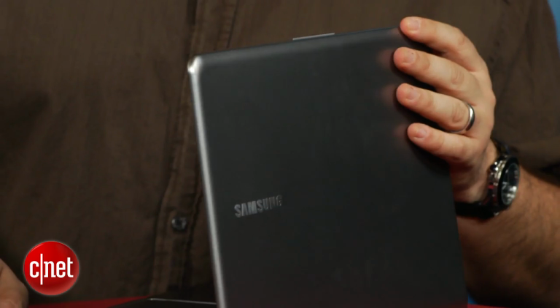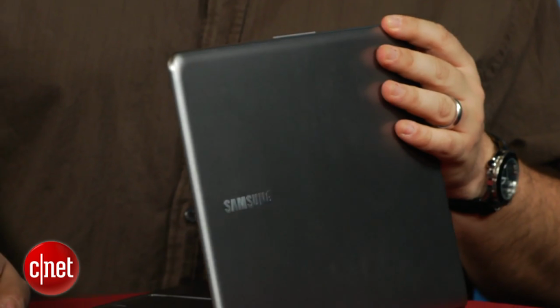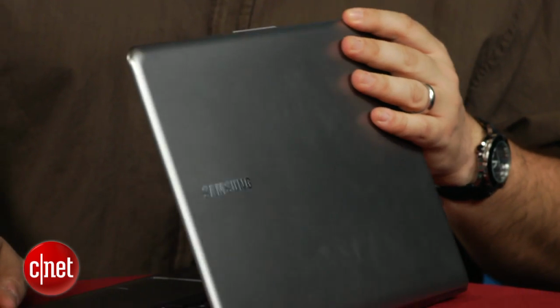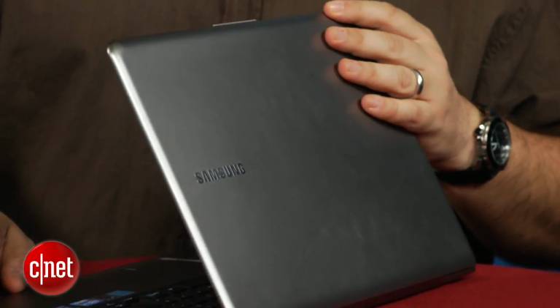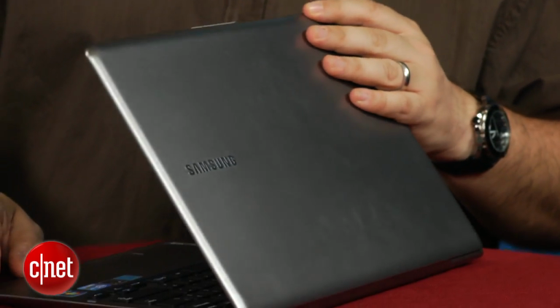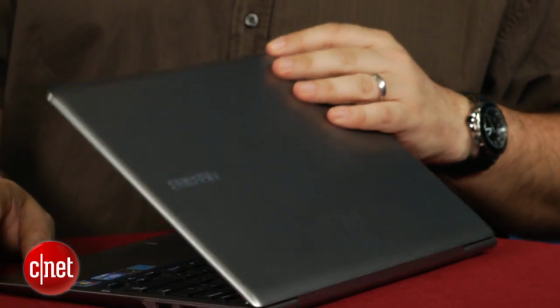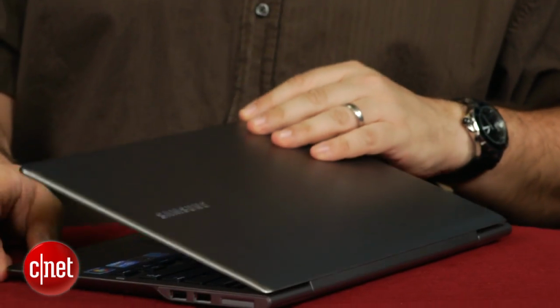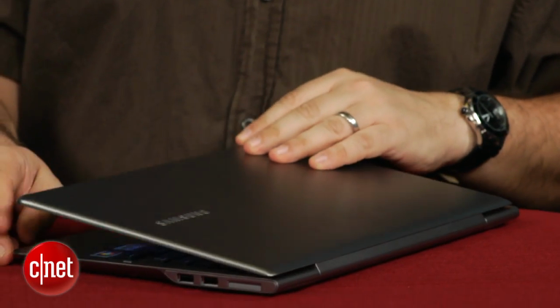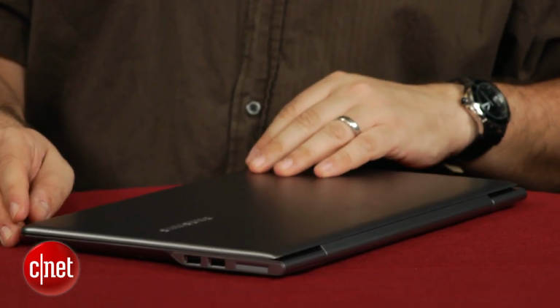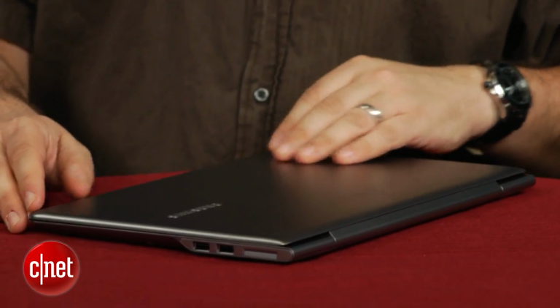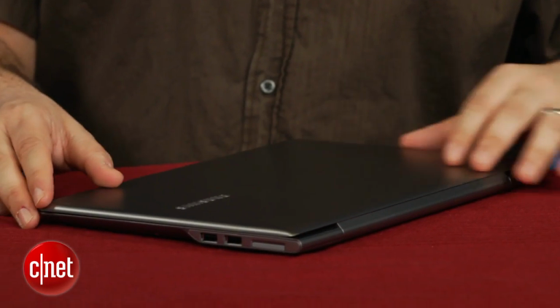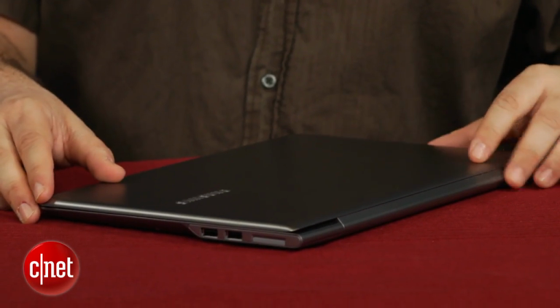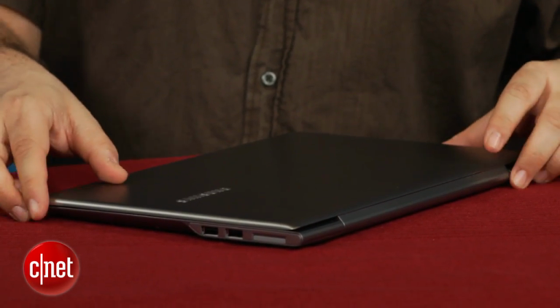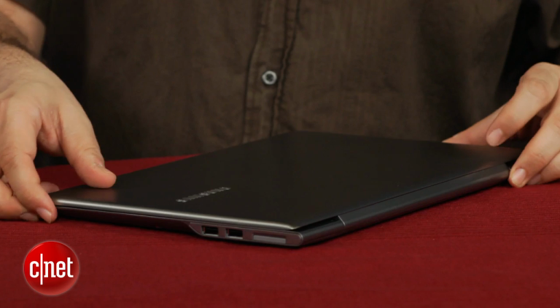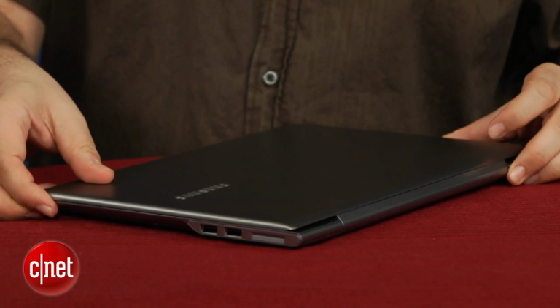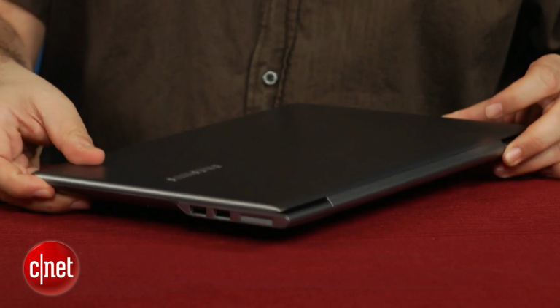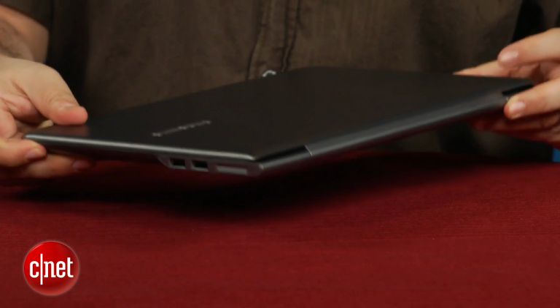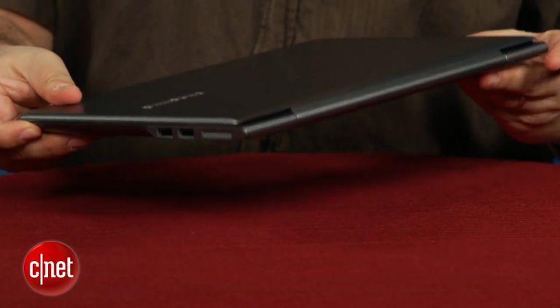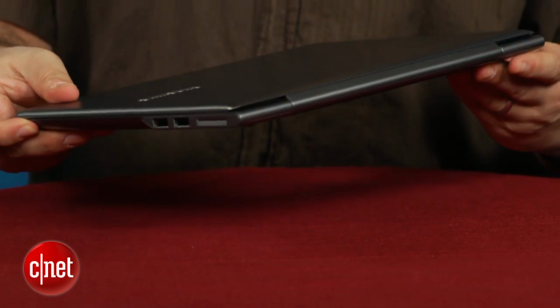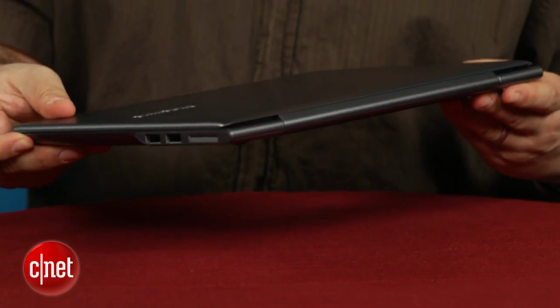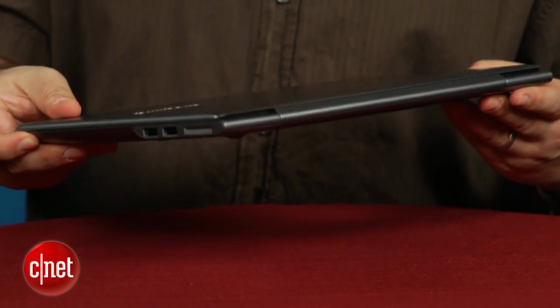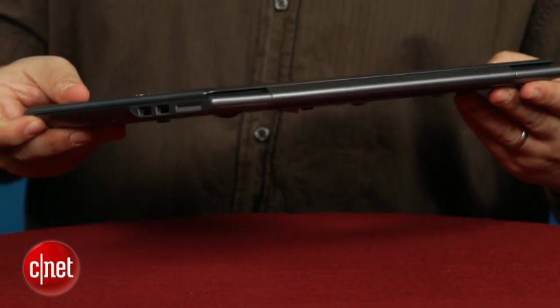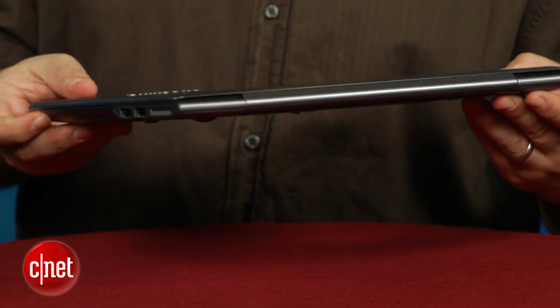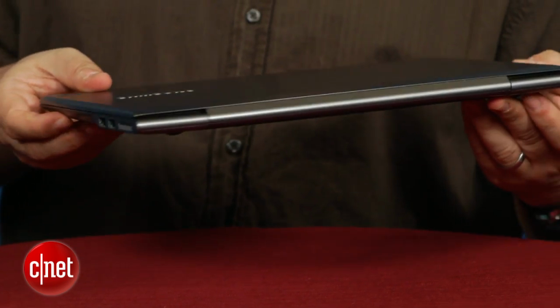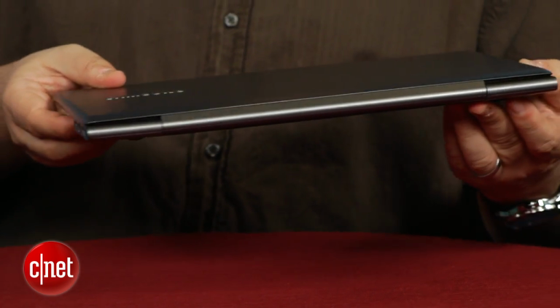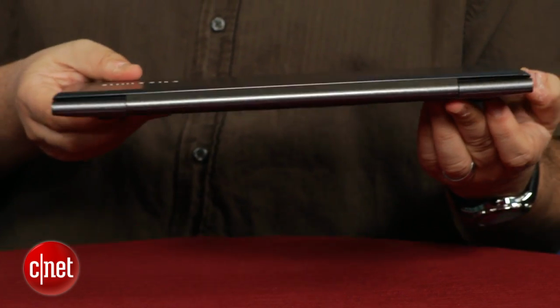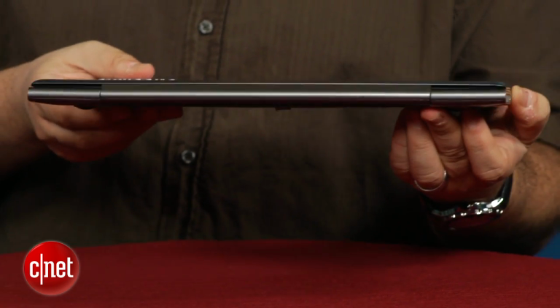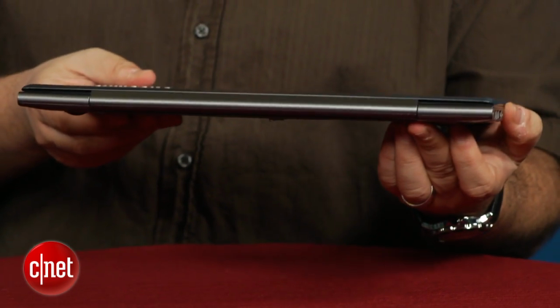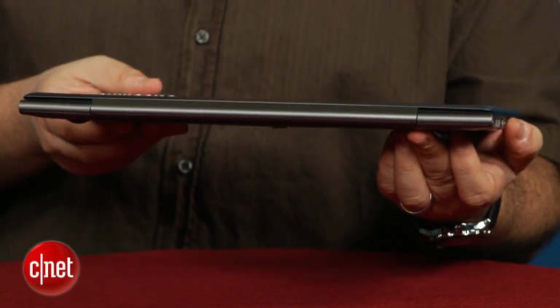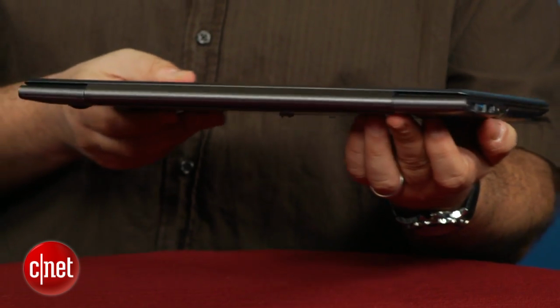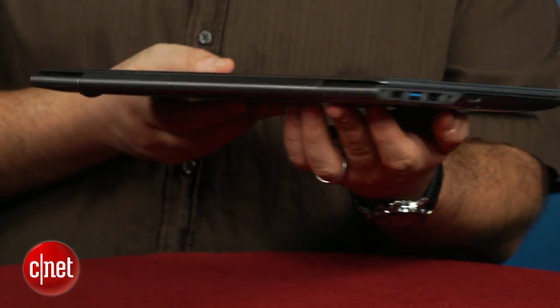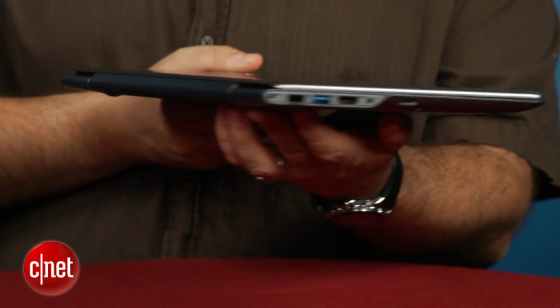If you're thinking about getting this laptop, I would highly recommend you wait maybe about a month and just see what comes out — maybe at the same price — that gives you a little more bang for the buck.